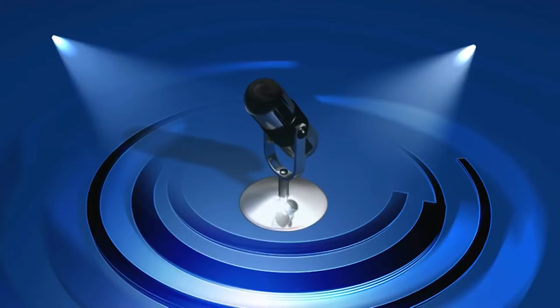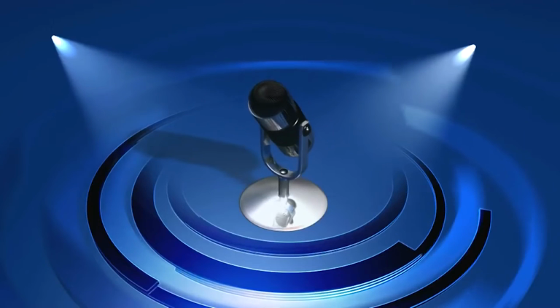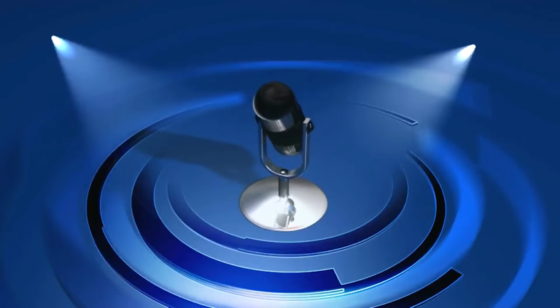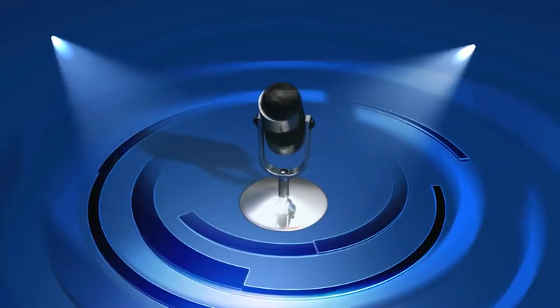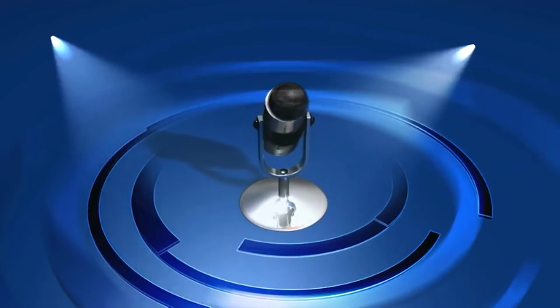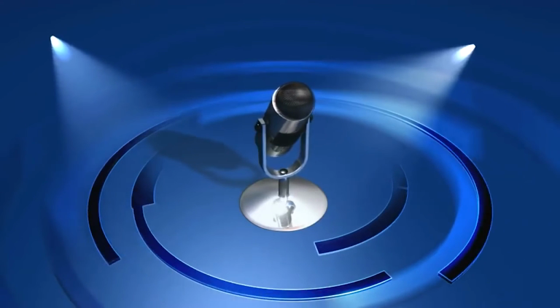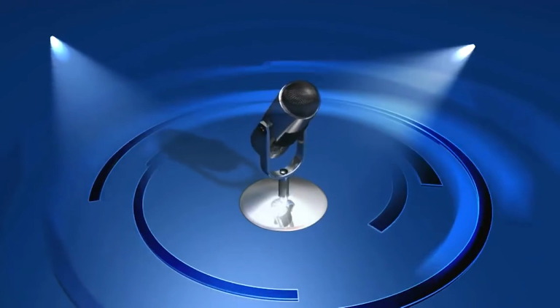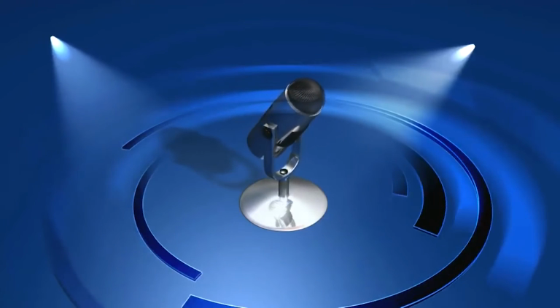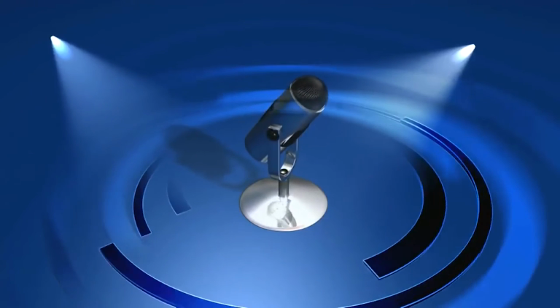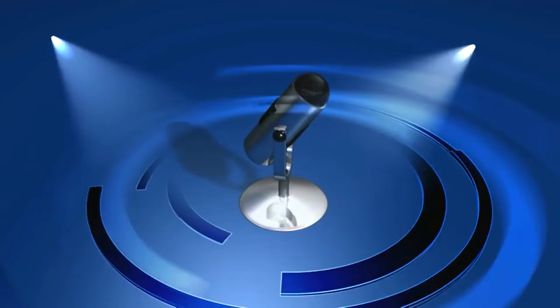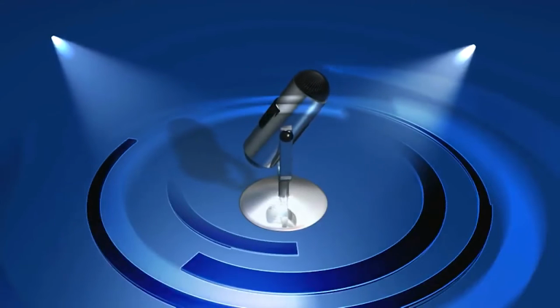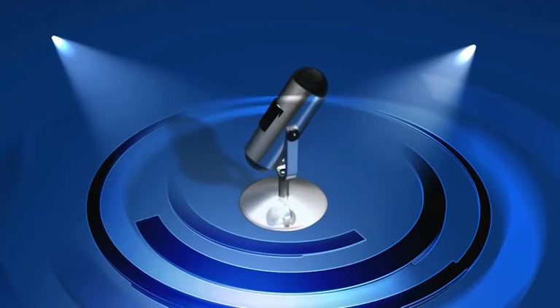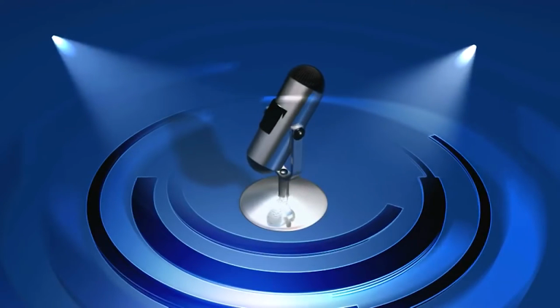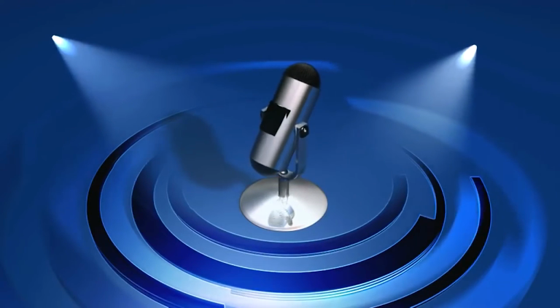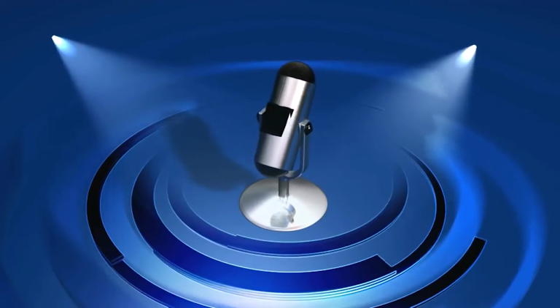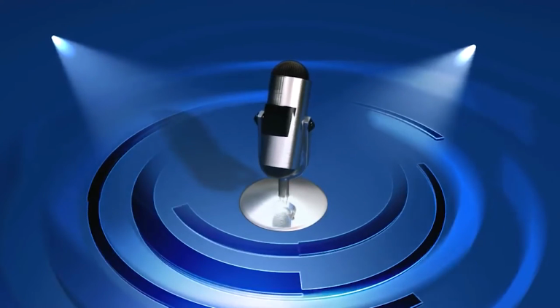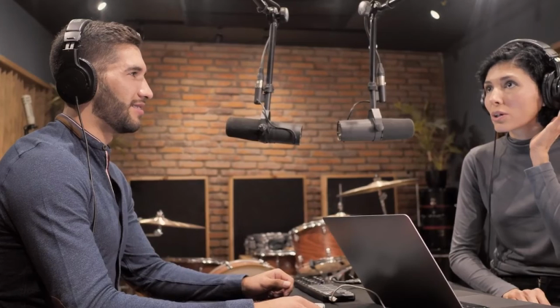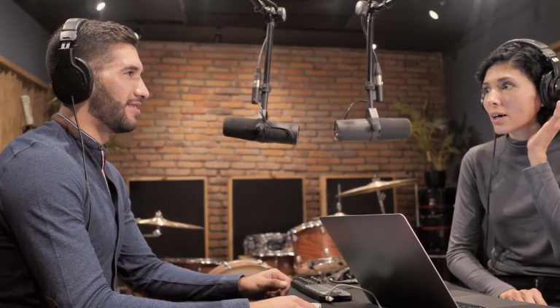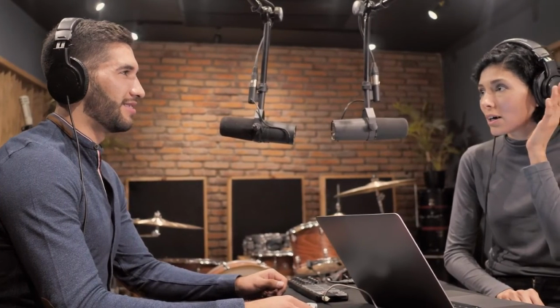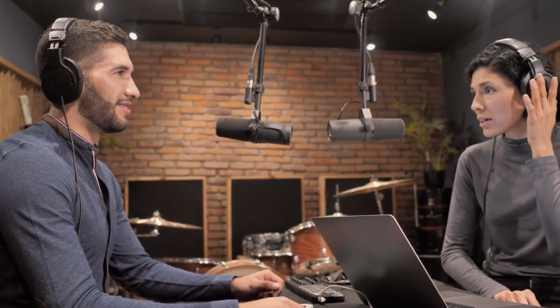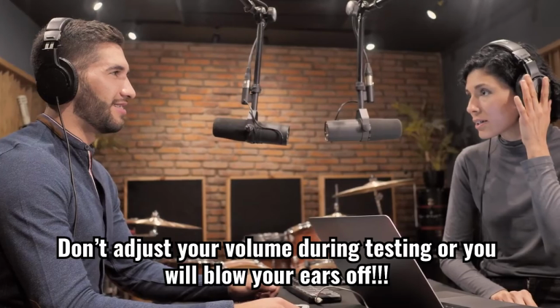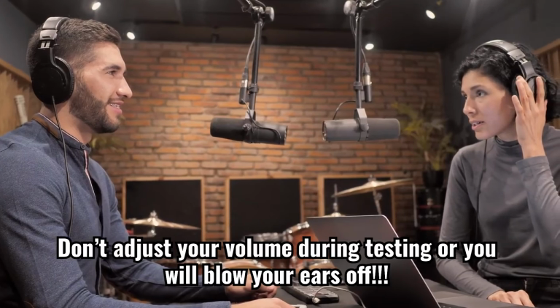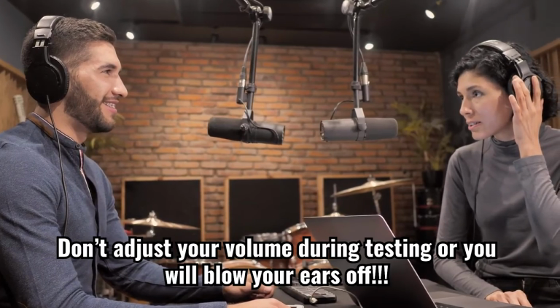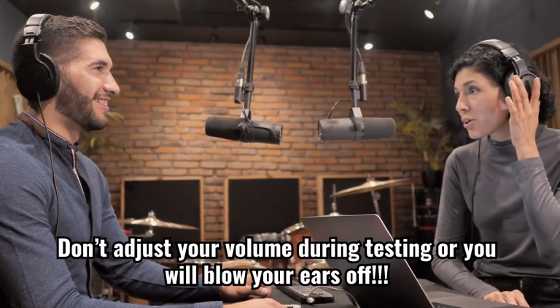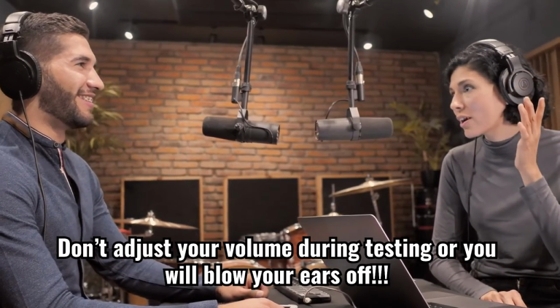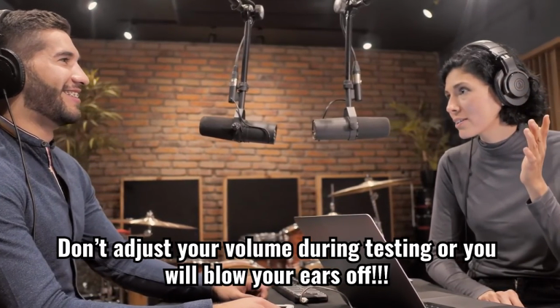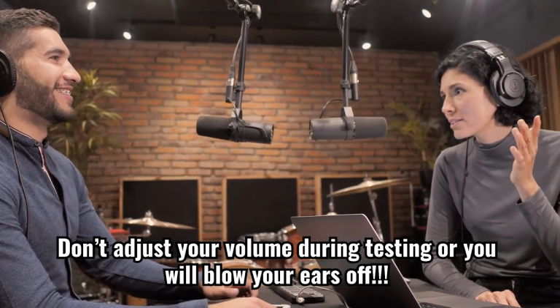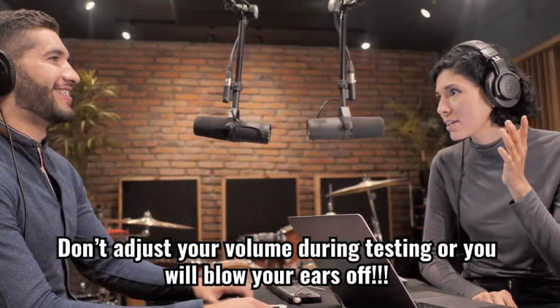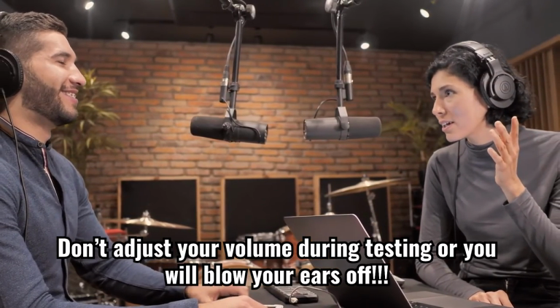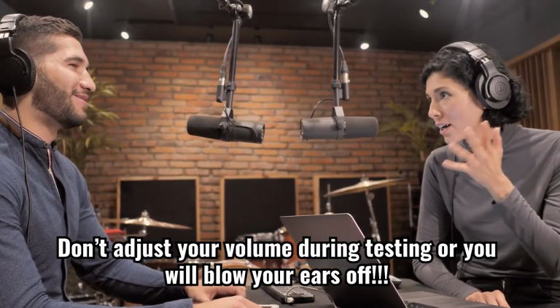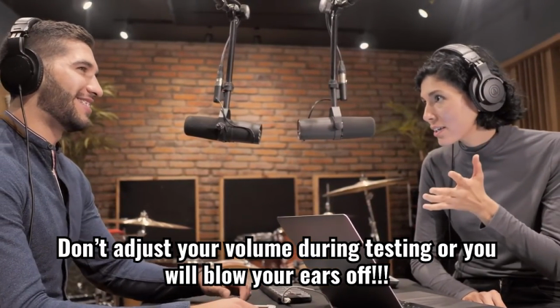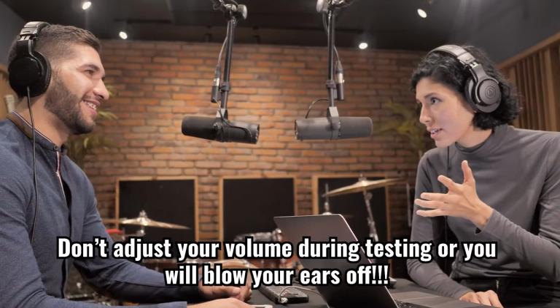For me, while I appreciate the additional features the Feefine has to offer, the only feature of any interest to me is the audio quality straight out of the microphone and the audio quality achievable with less than five minutes of work in post. So let's compare these.